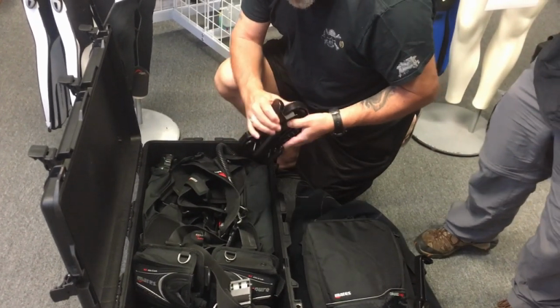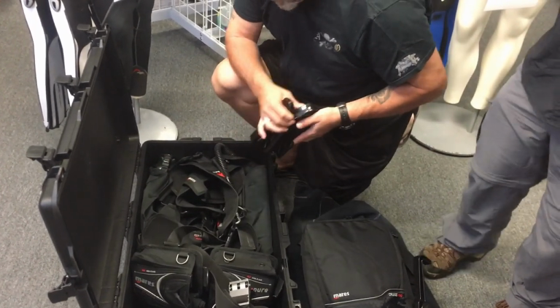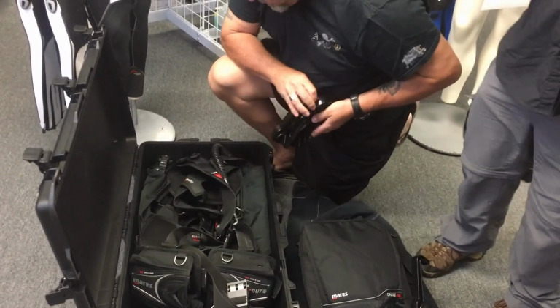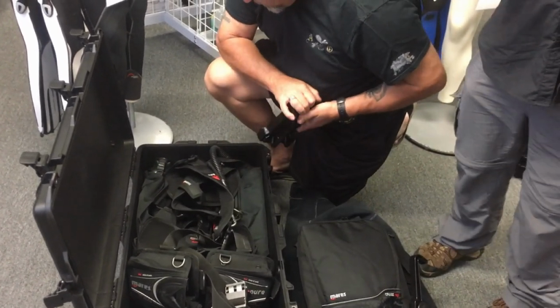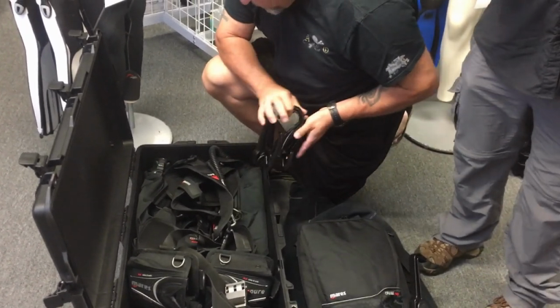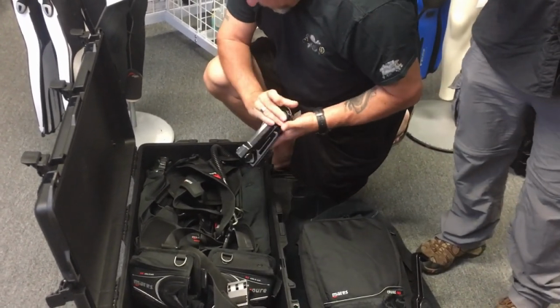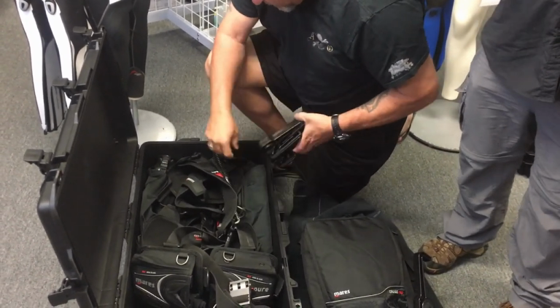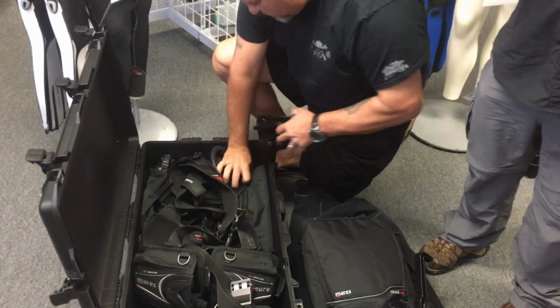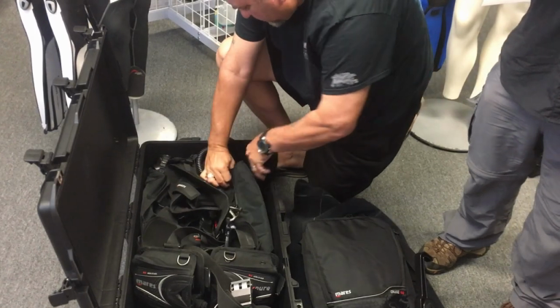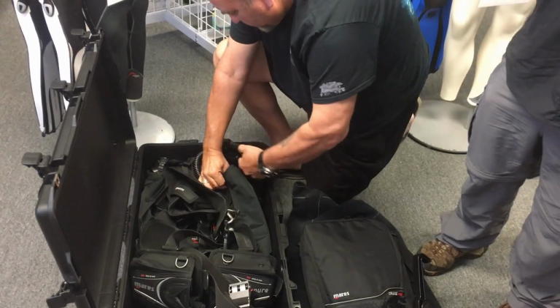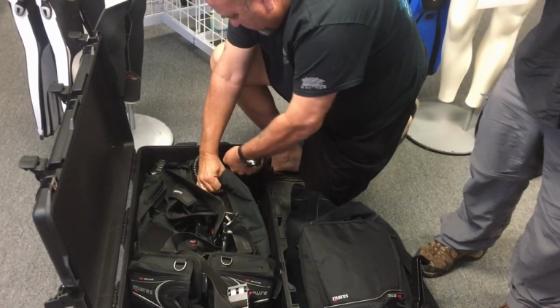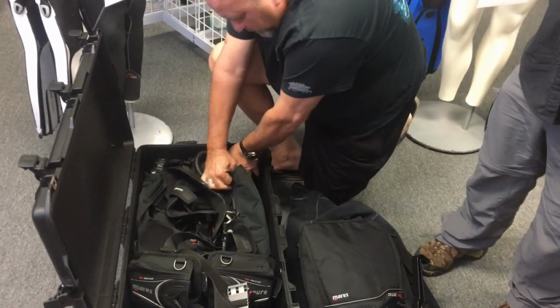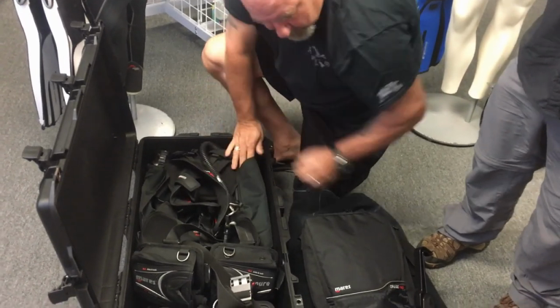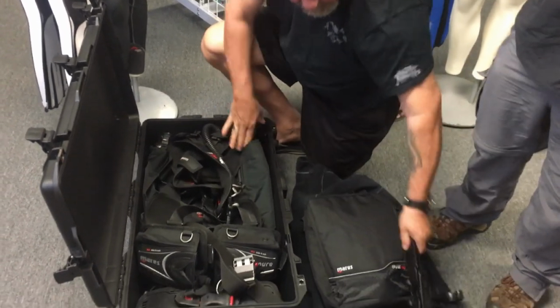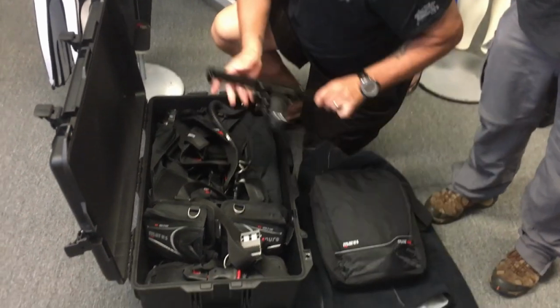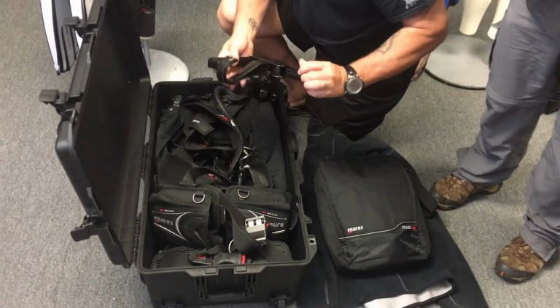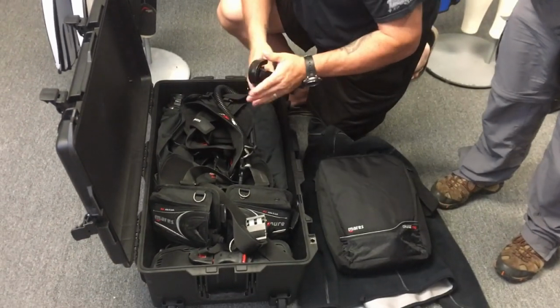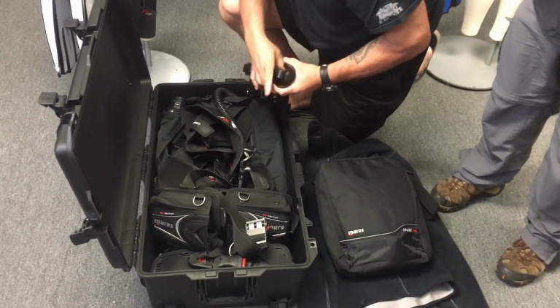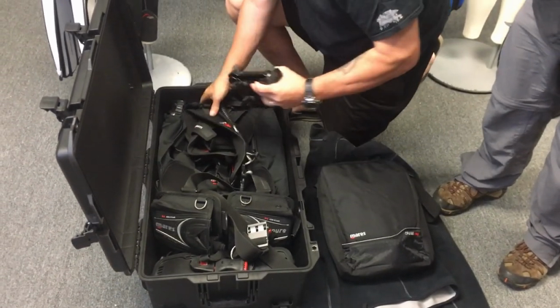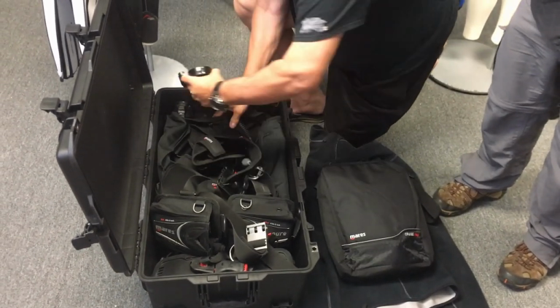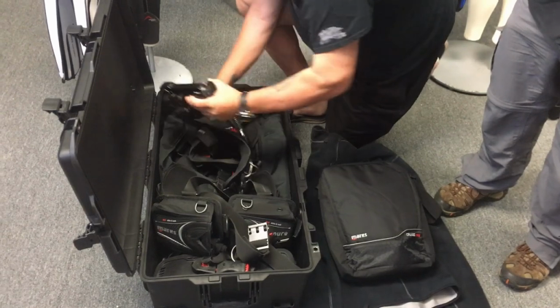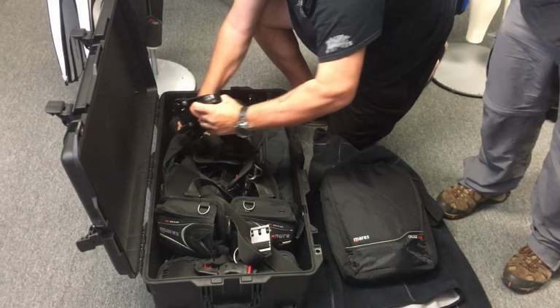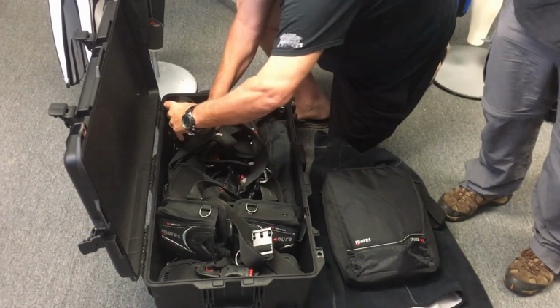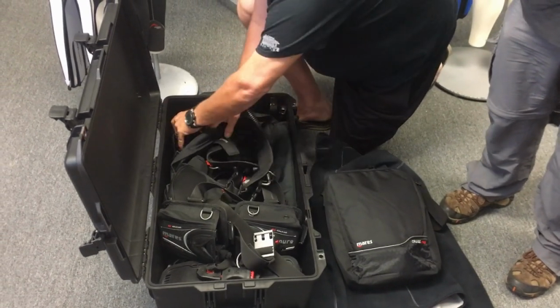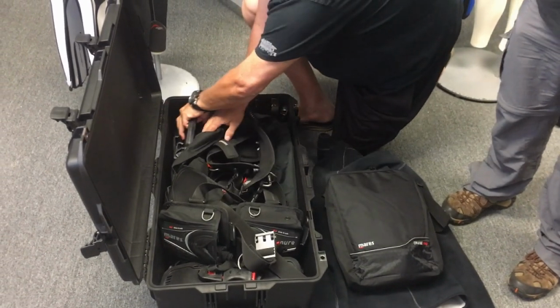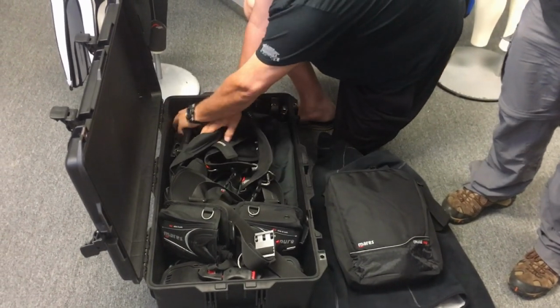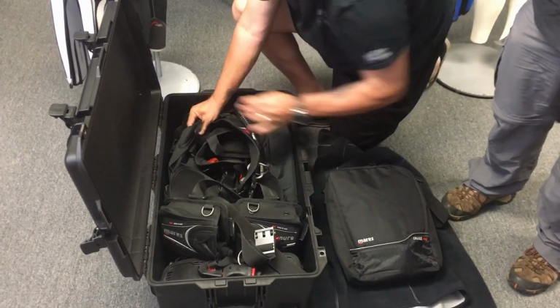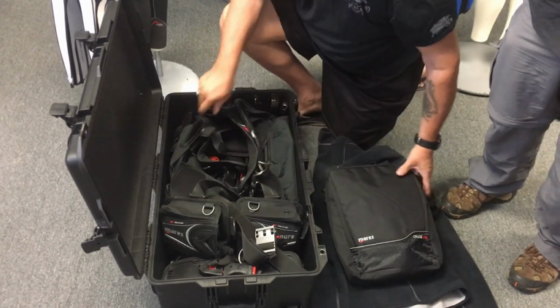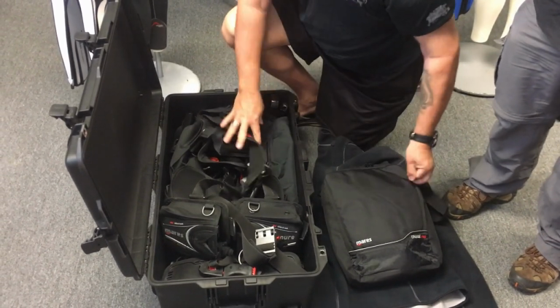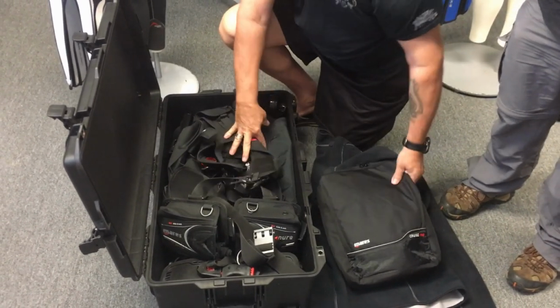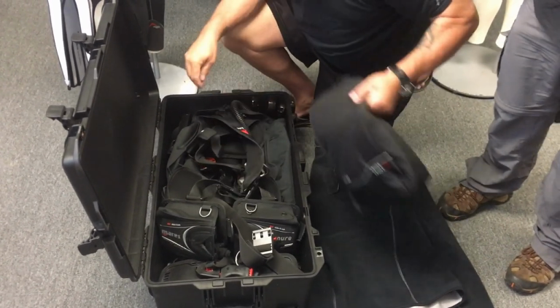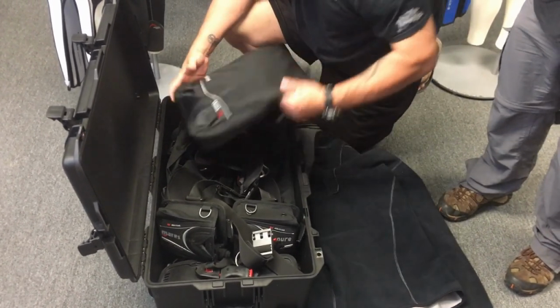If you want to know a little bit more about the Pelican Air 1615, check out our video on it — I'll link it down below and put a tab up here you can click on. Check out our review on that, and if you use the Pelican Air series, let us know what size box you use.